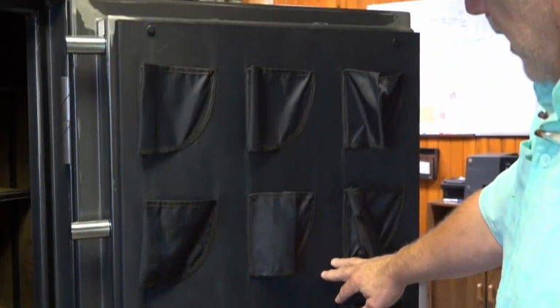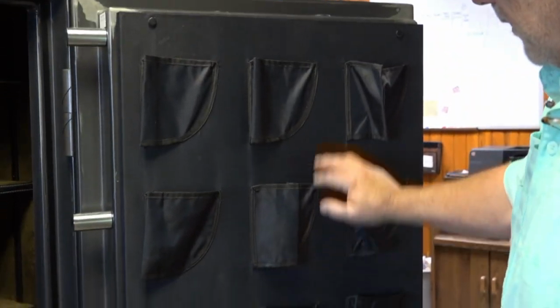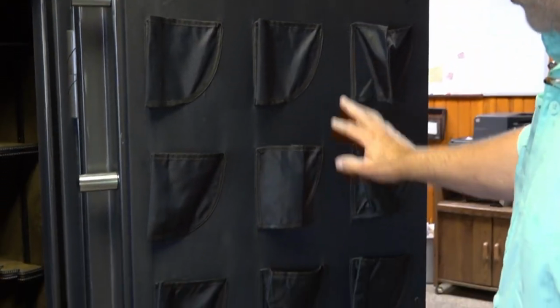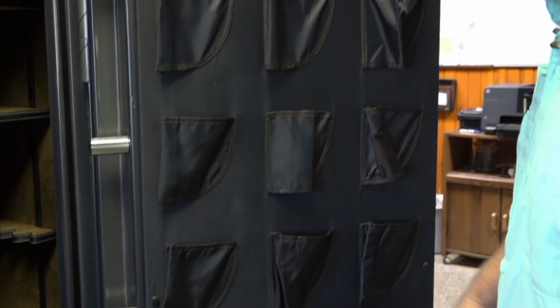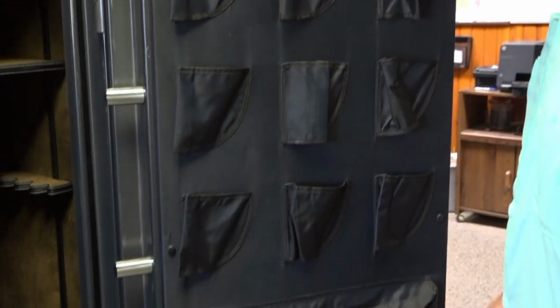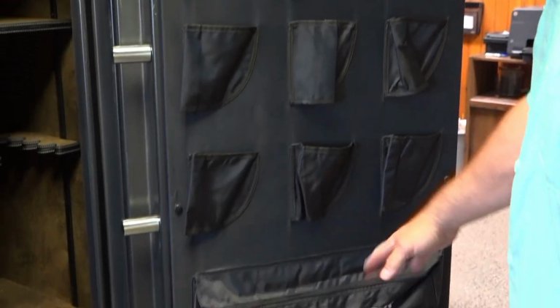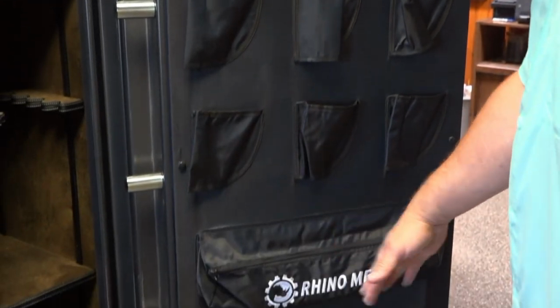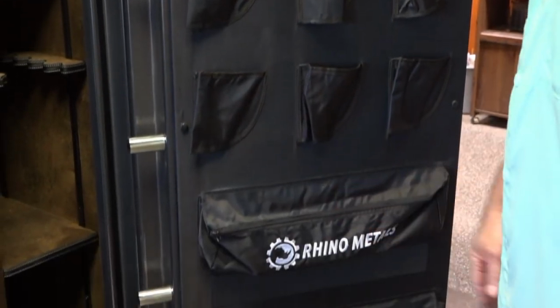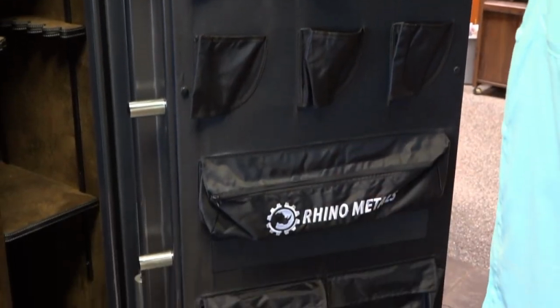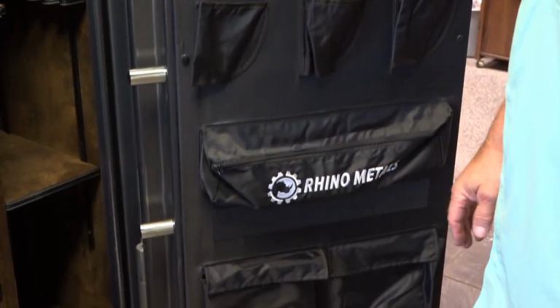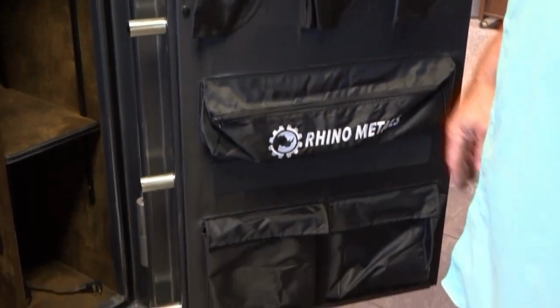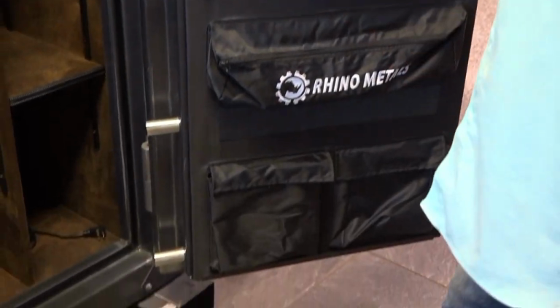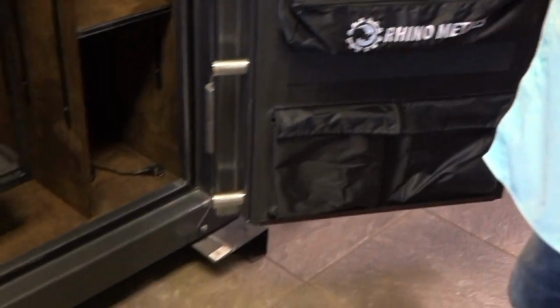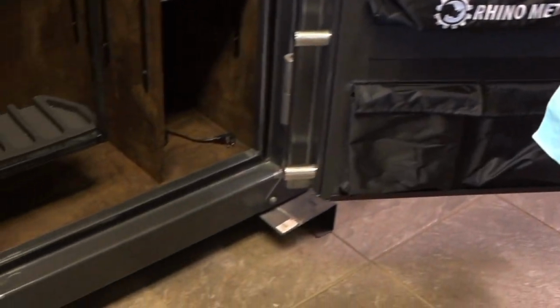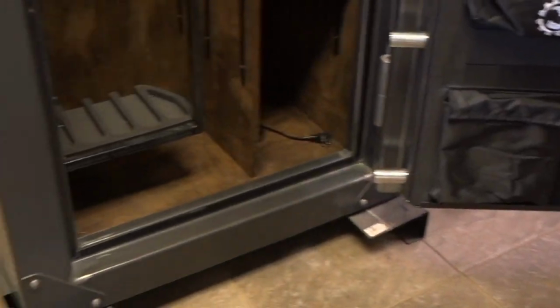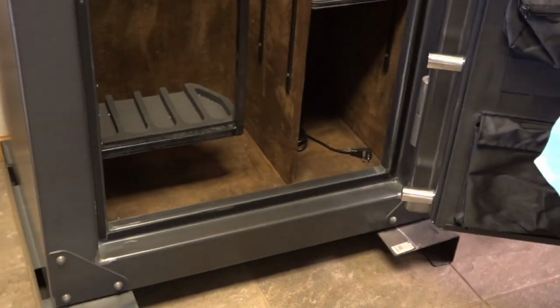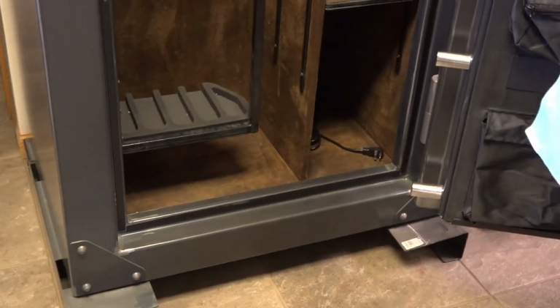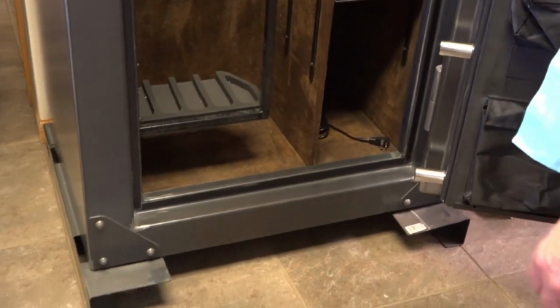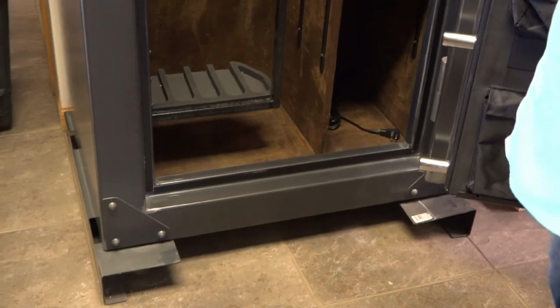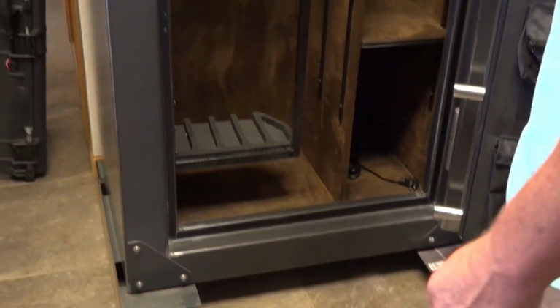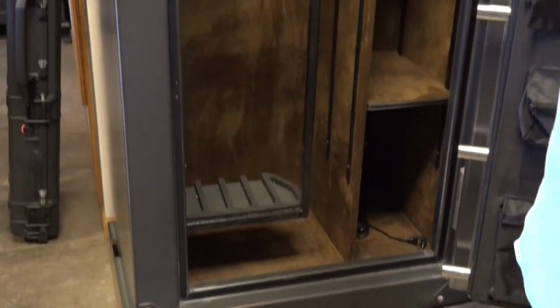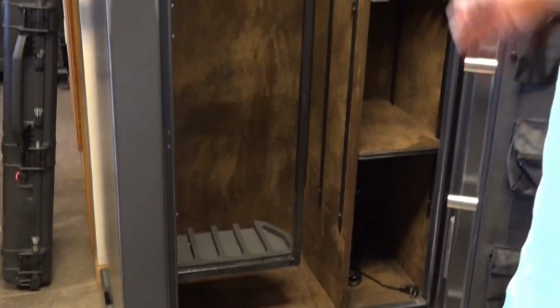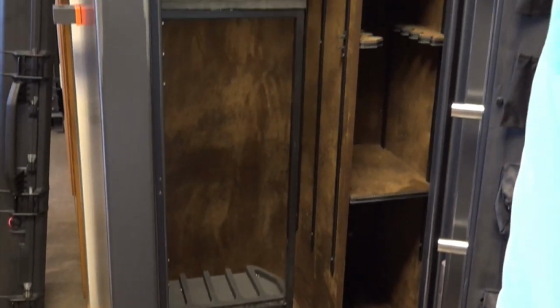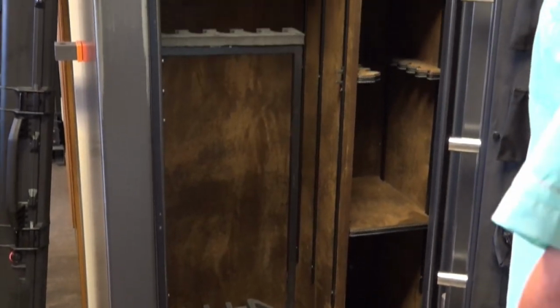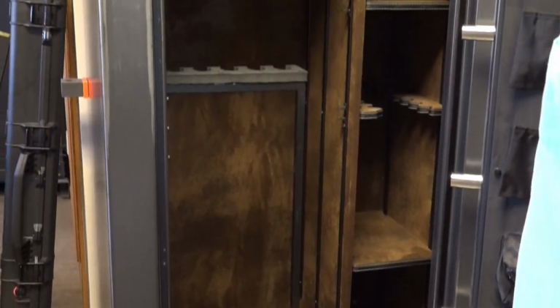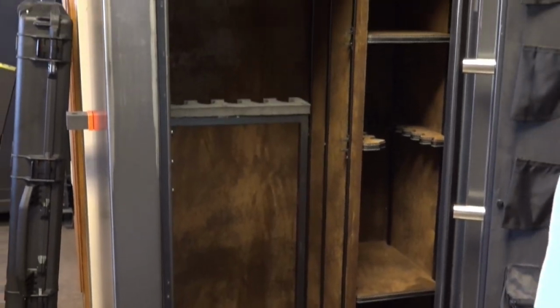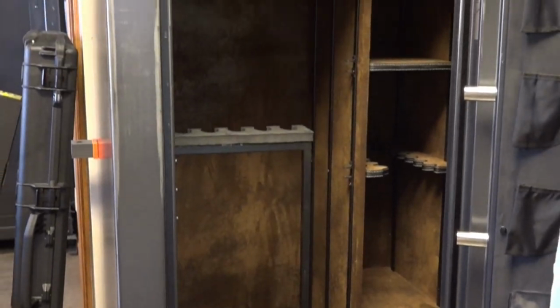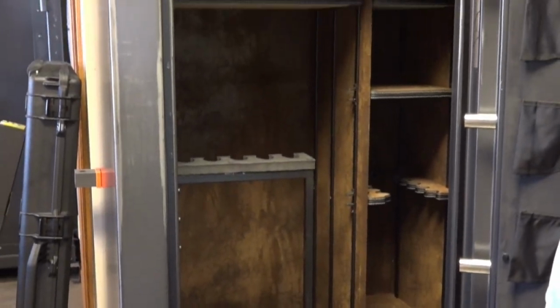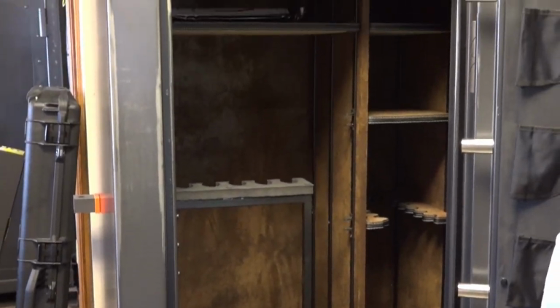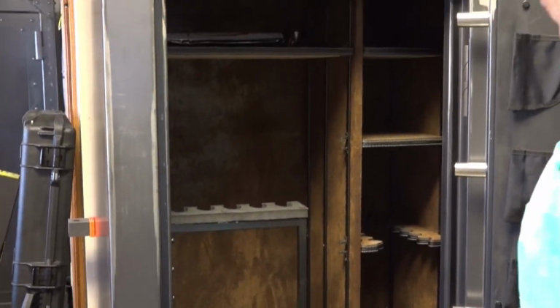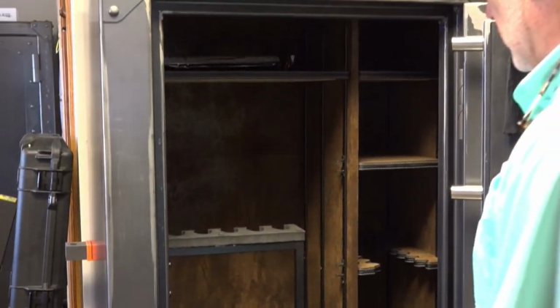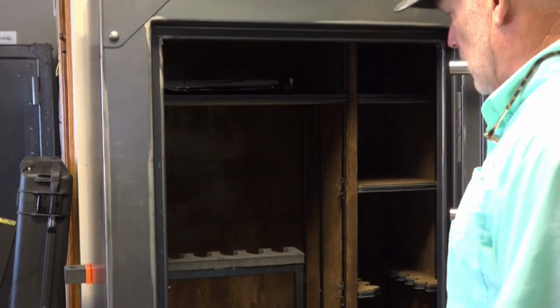It comes with a really nice inside door pocket — nine pistols in there, all kinds of goodies. It's got adjustable shelving like all the safes do, but we added this little feature in here which I just flat out love — it's called the swing-out gun rack.